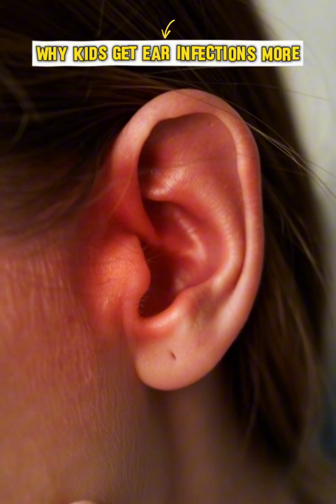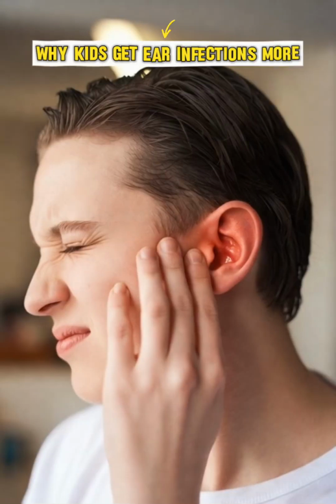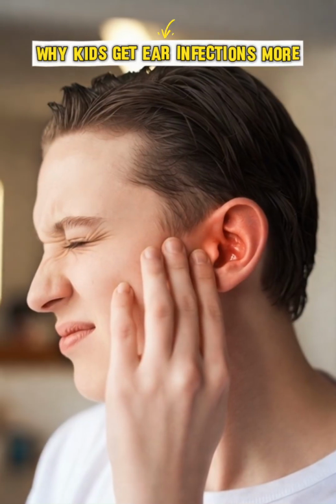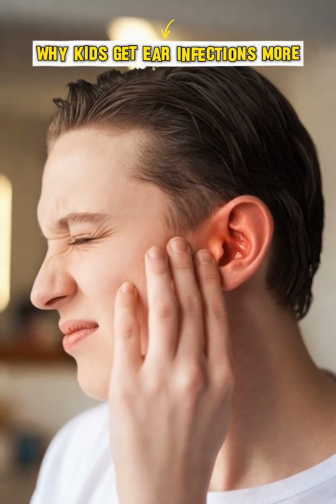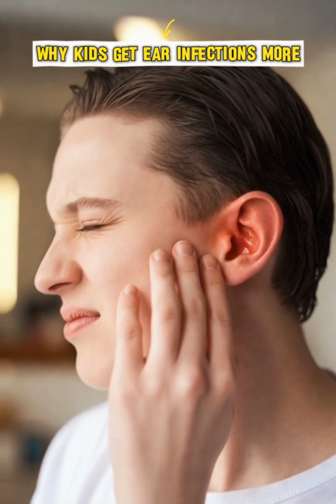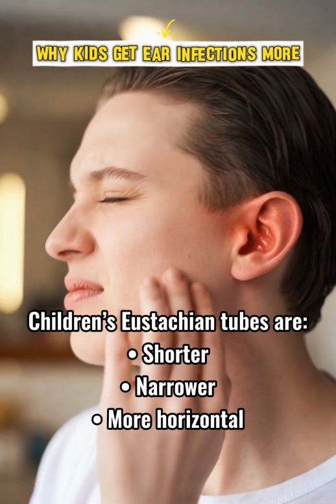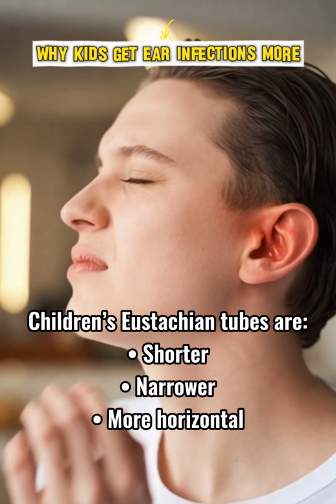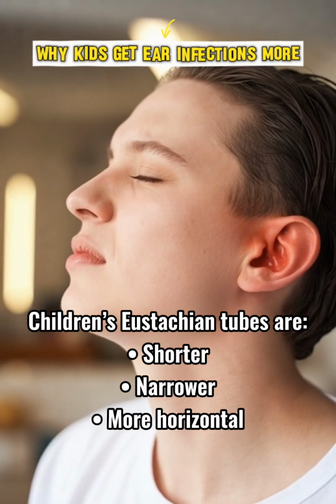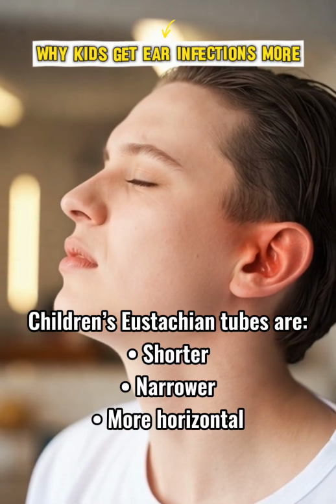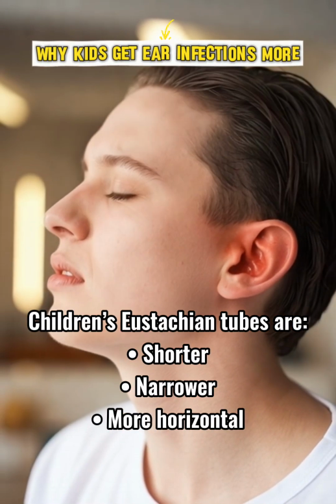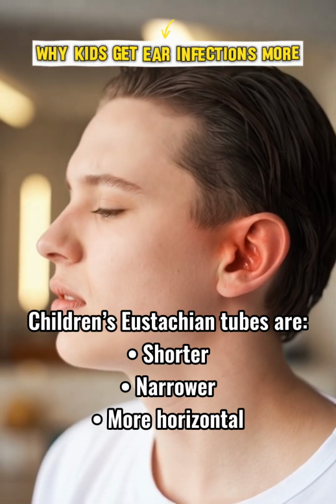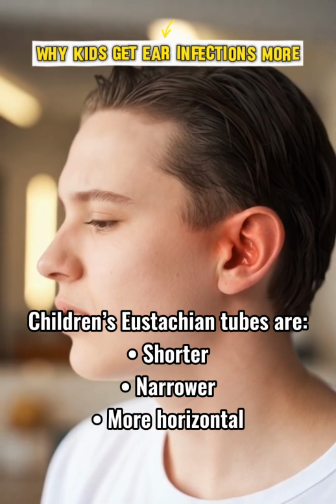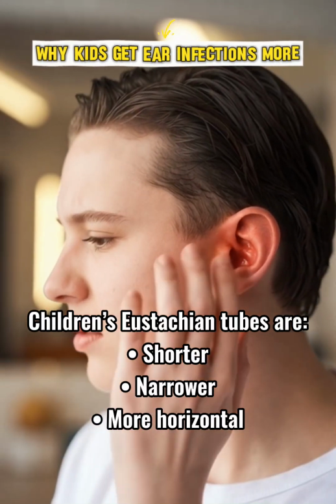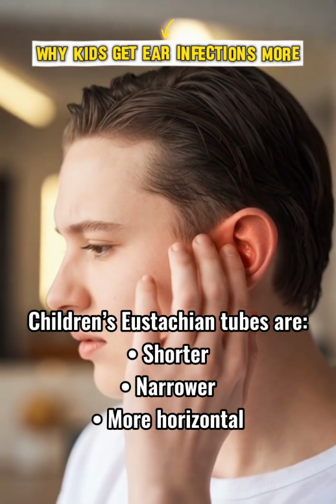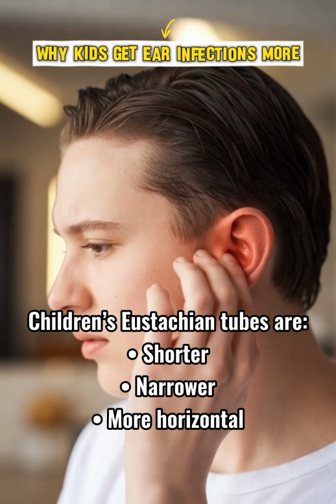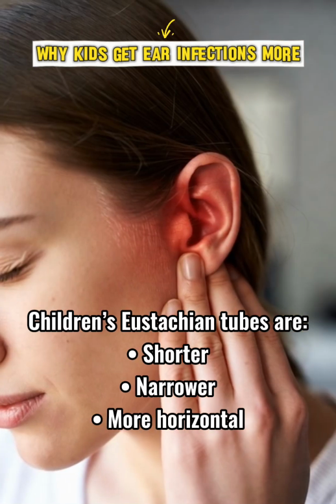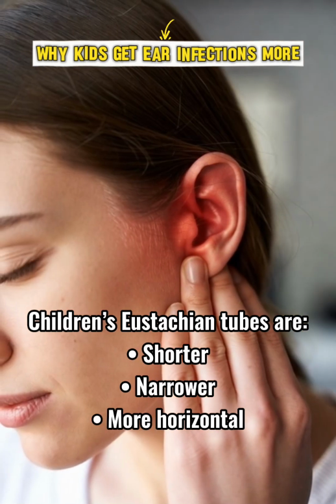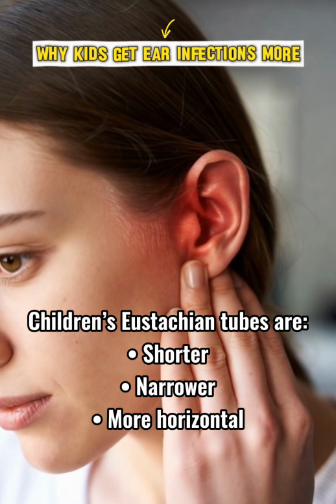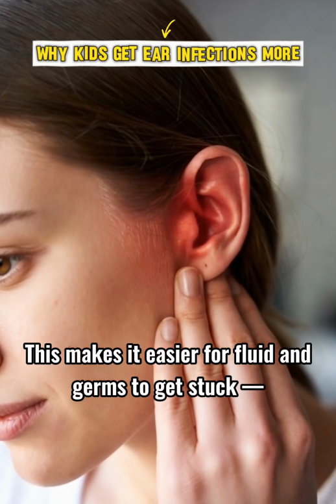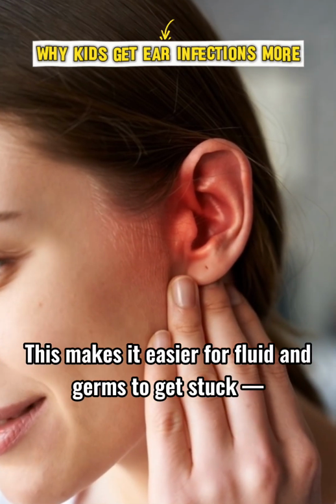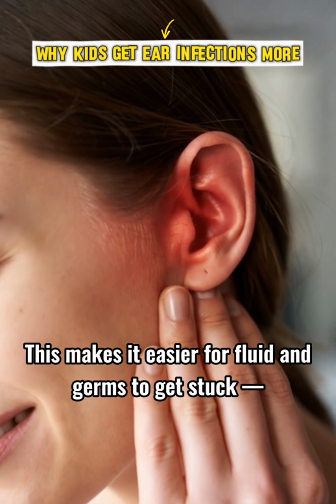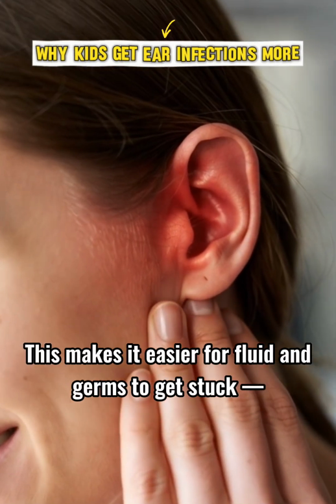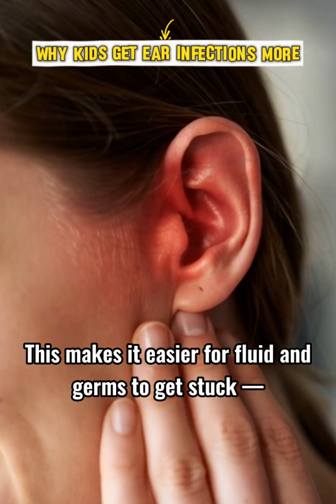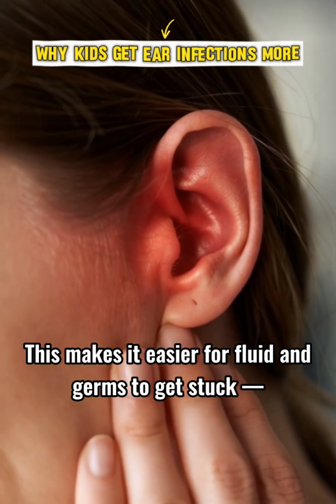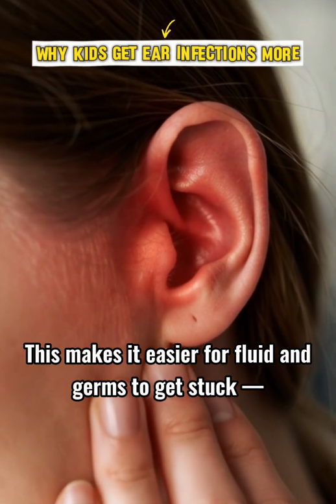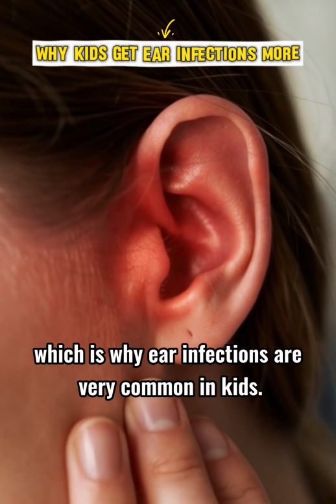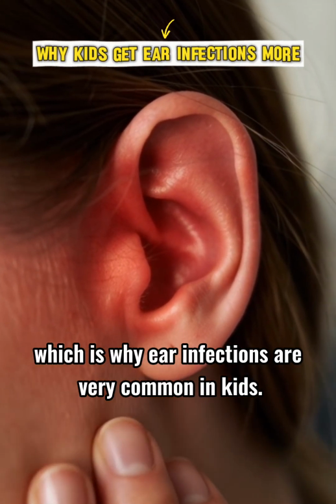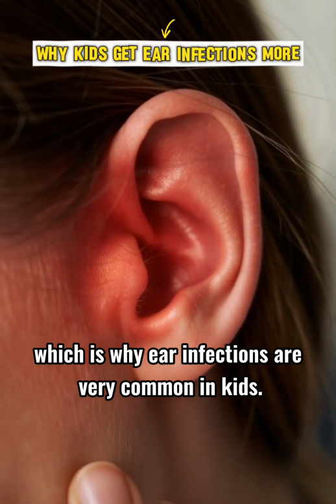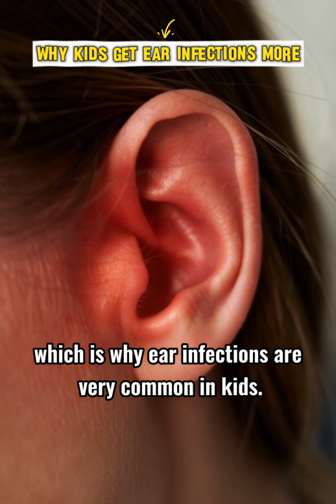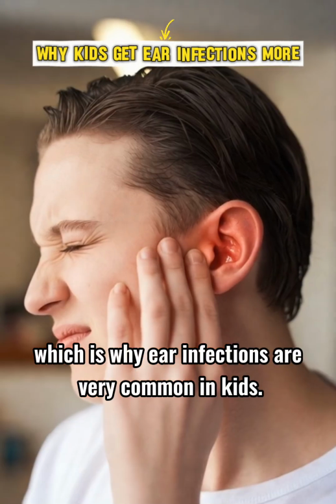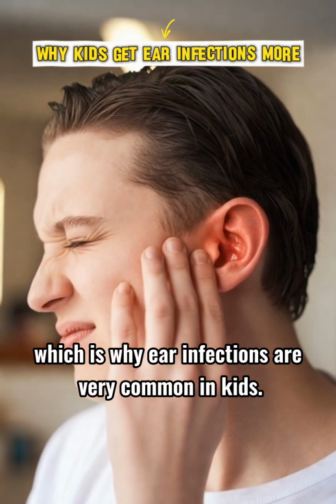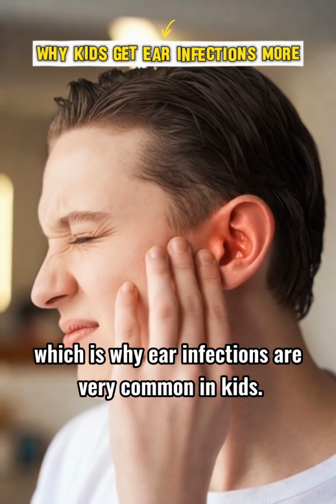Children's eustachian tubes are shorter, narrower, and more horizontal. This makes it easier for fluid and germs to get stuck, which is why ear infections are very common in kids.